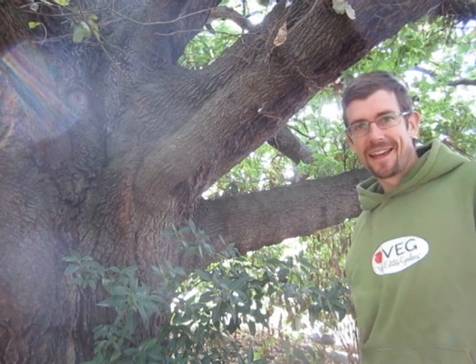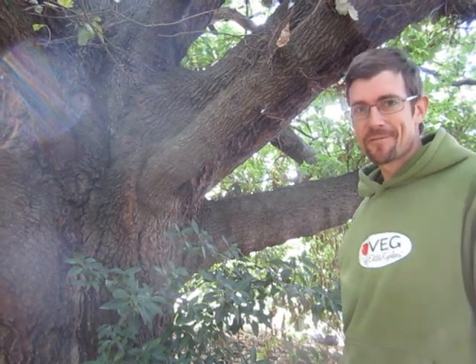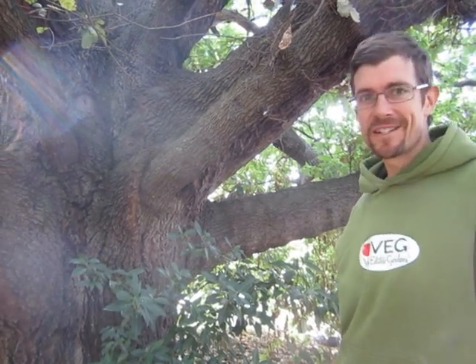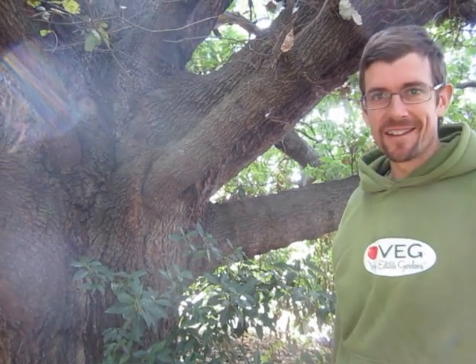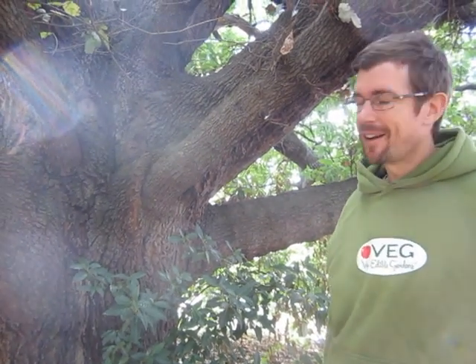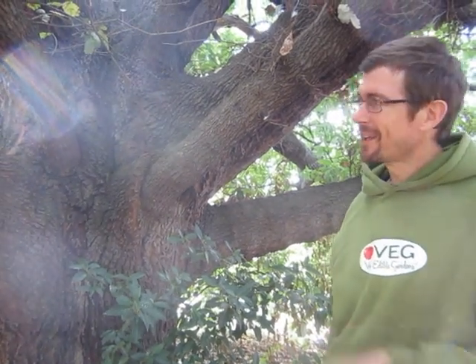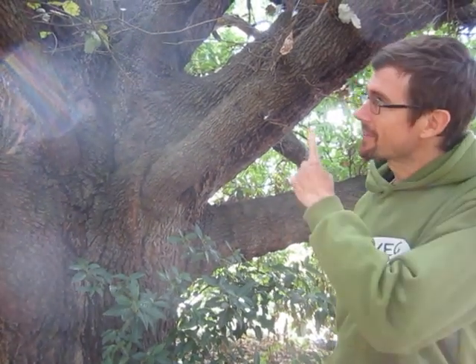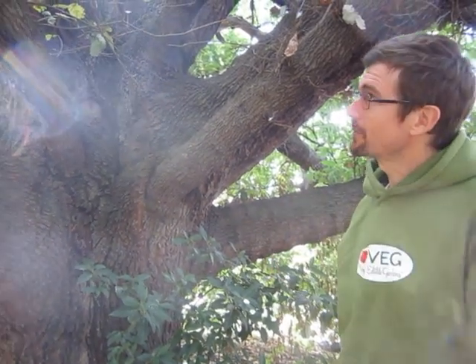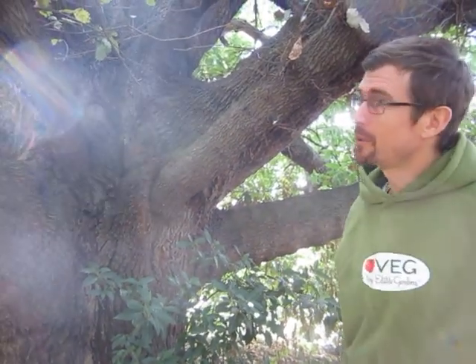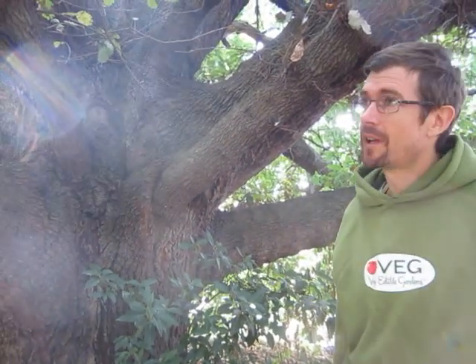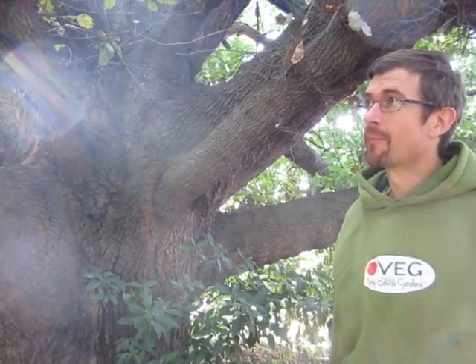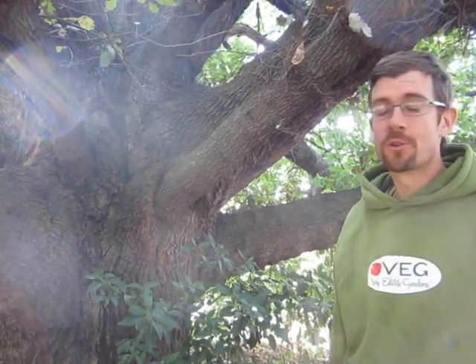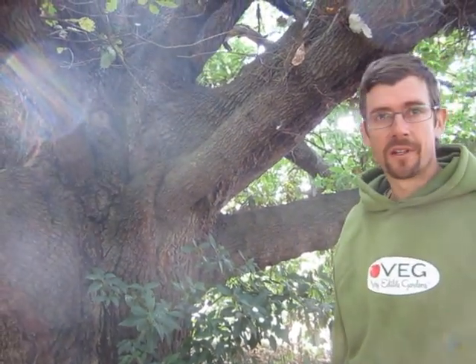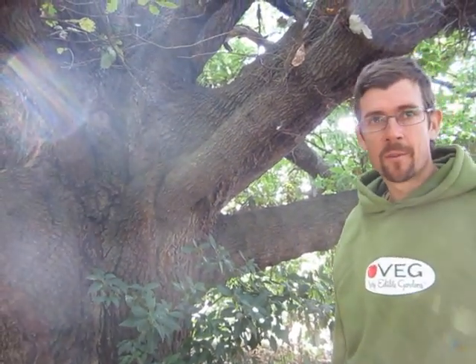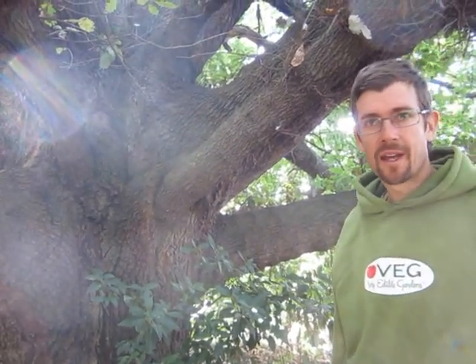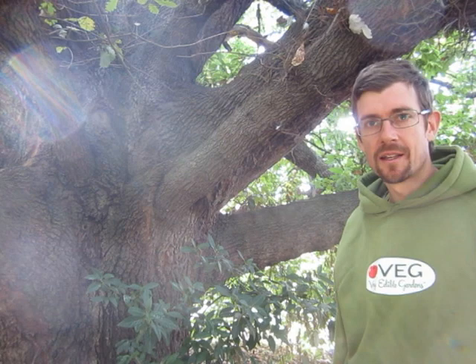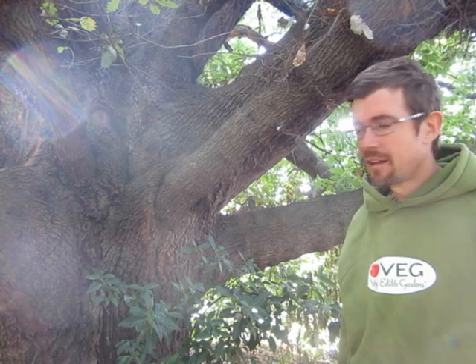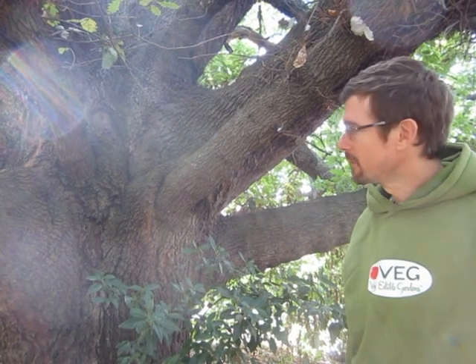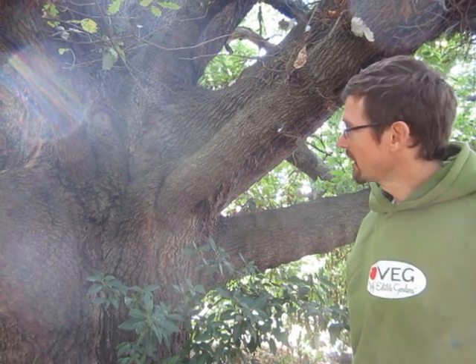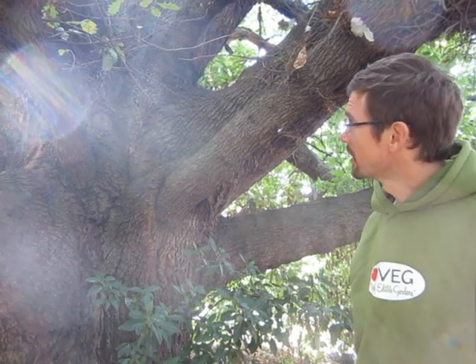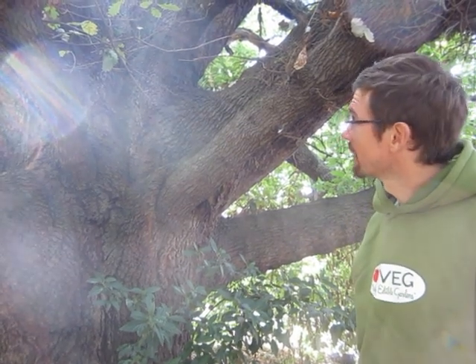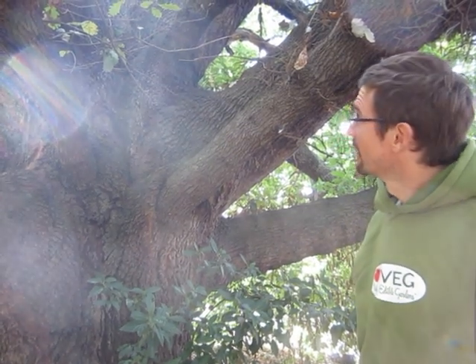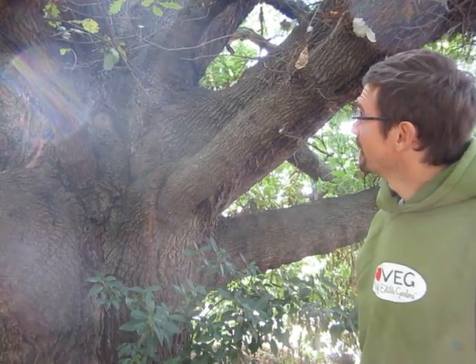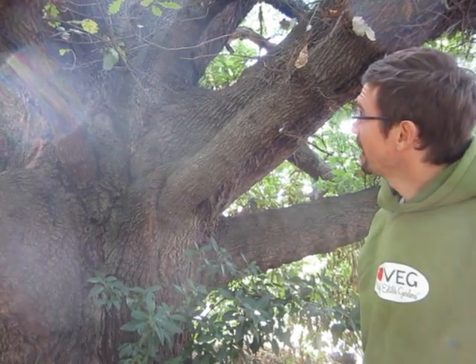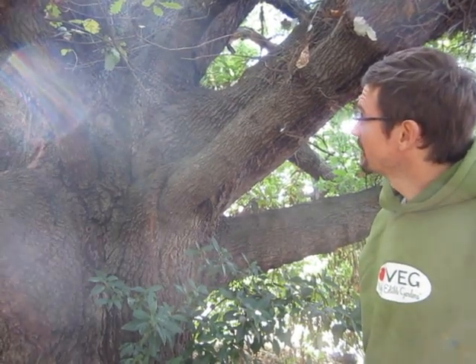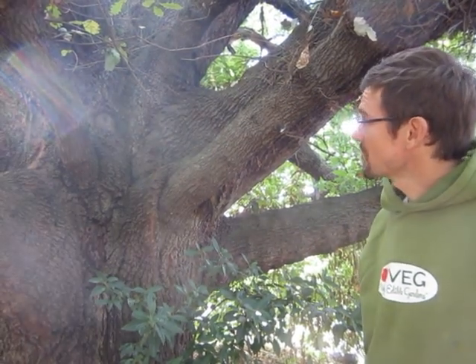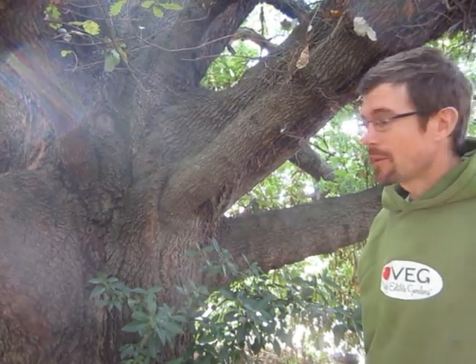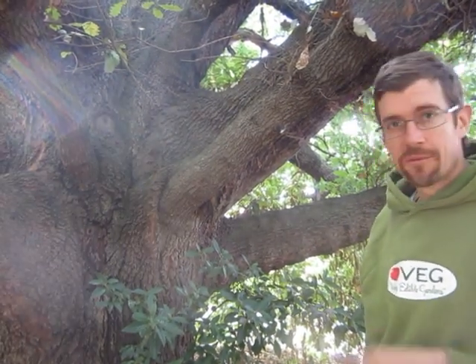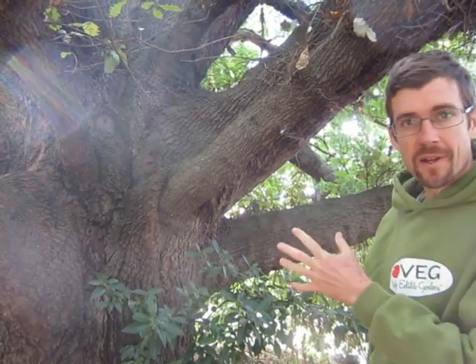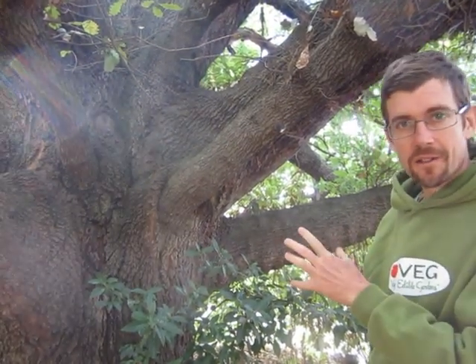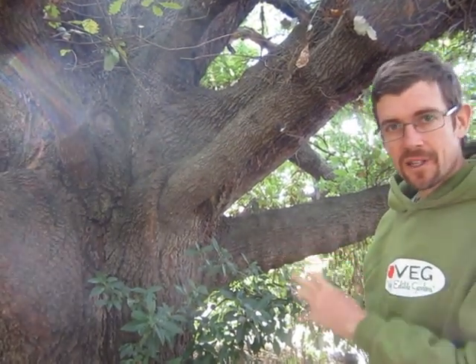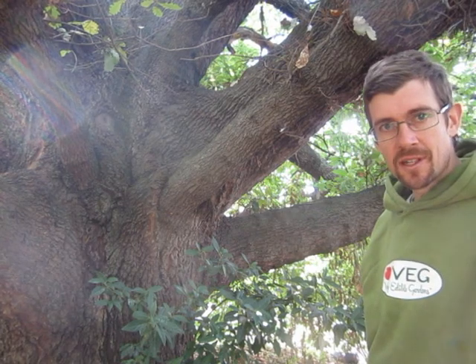Hey, Dan from Vetch here. I'm lucky enough to have this incredible oak tree in my backyard and I've just been getting to know it, and just recently a couple of things about the tree came together.